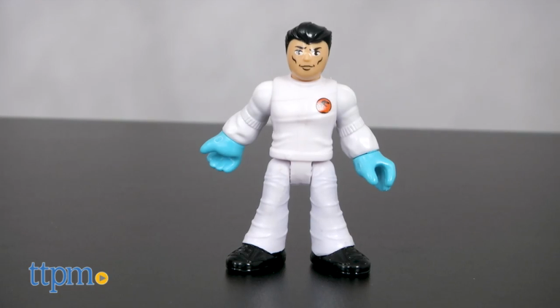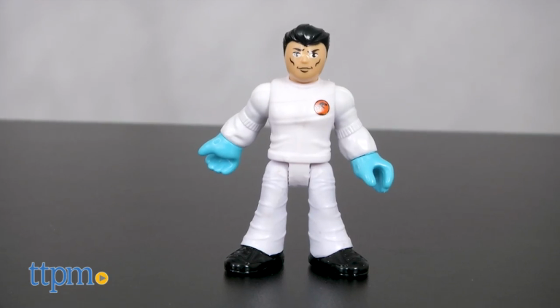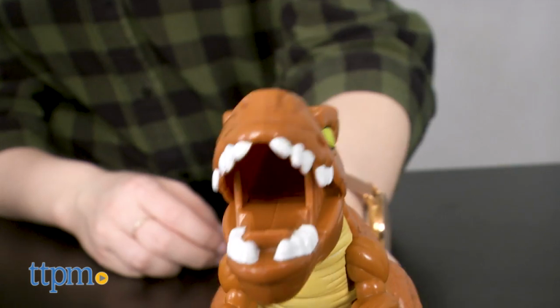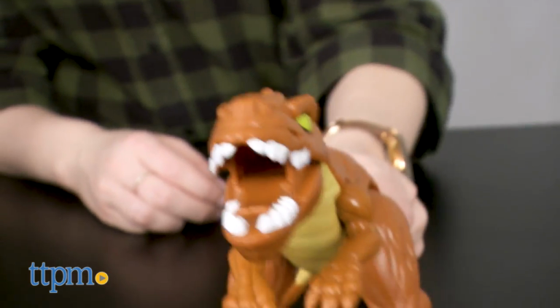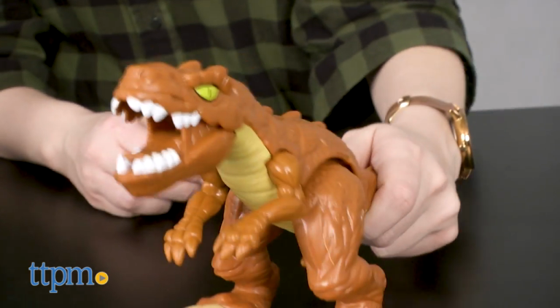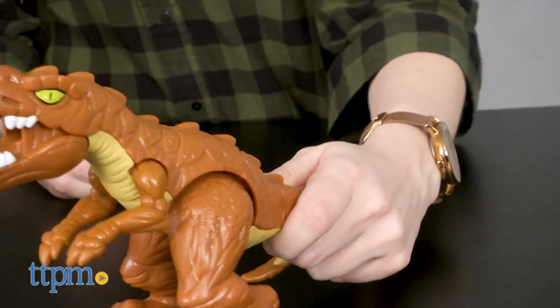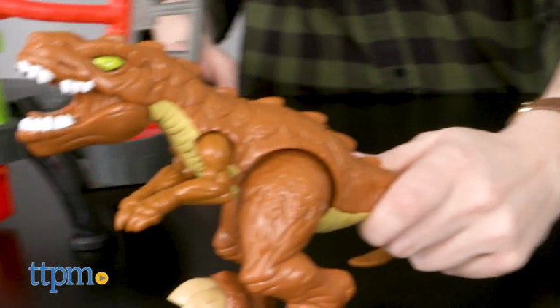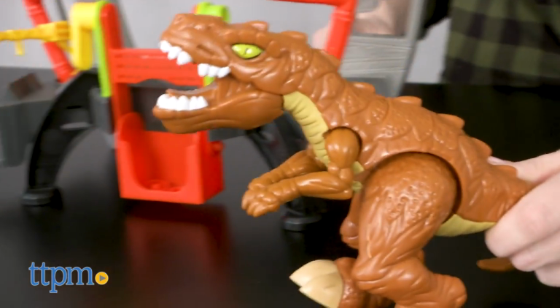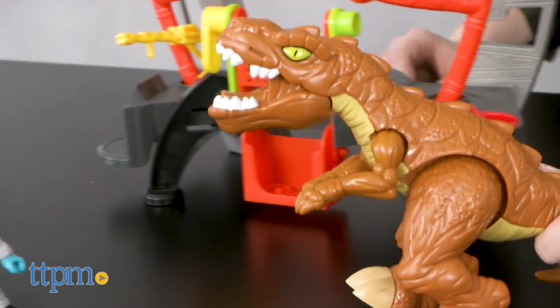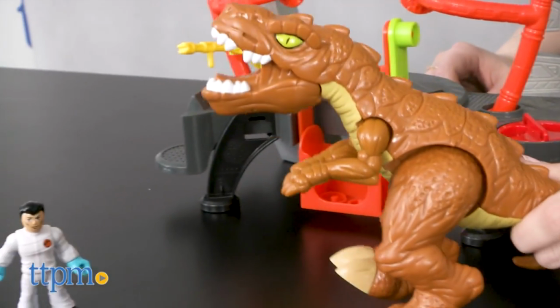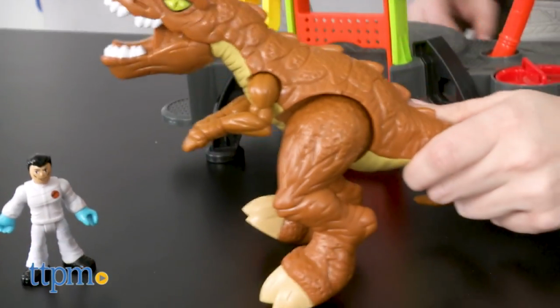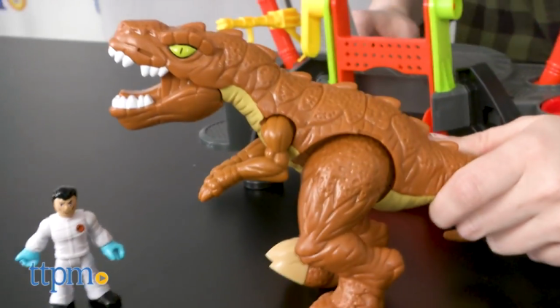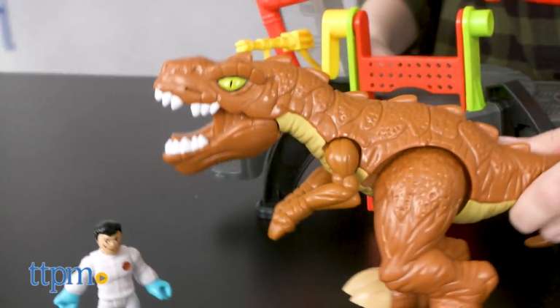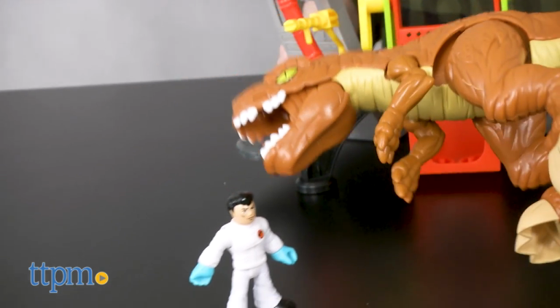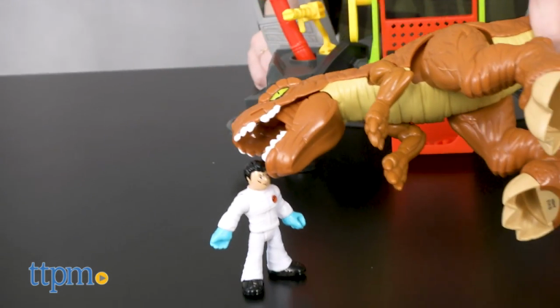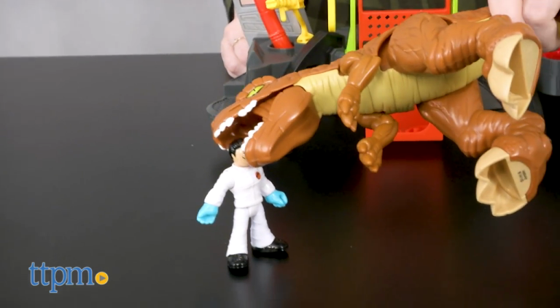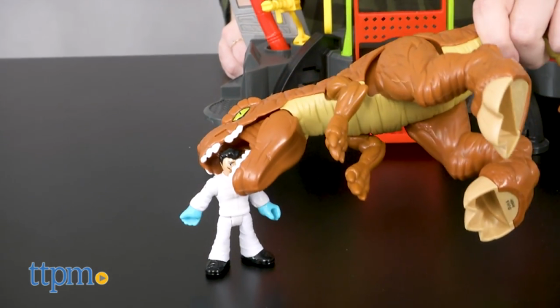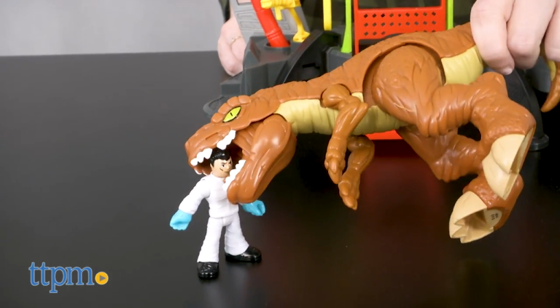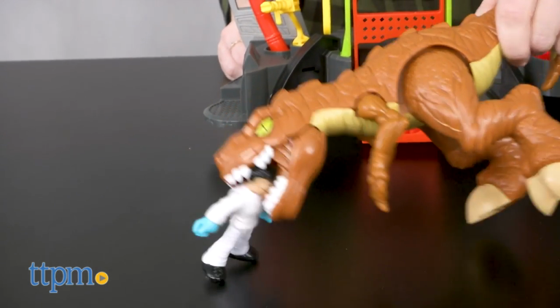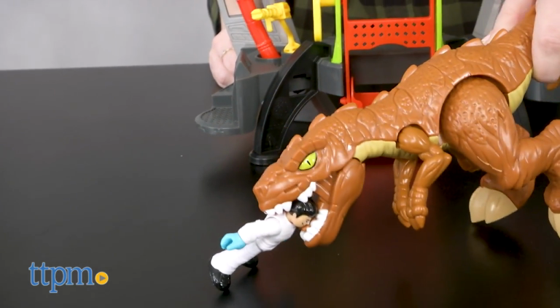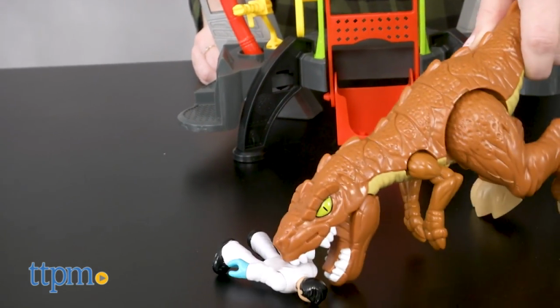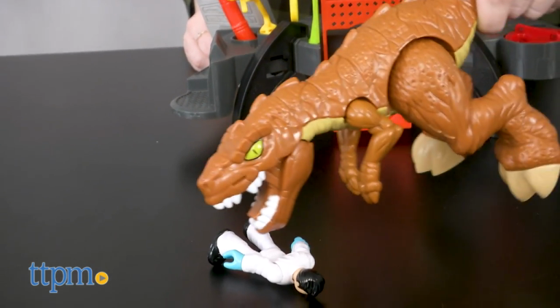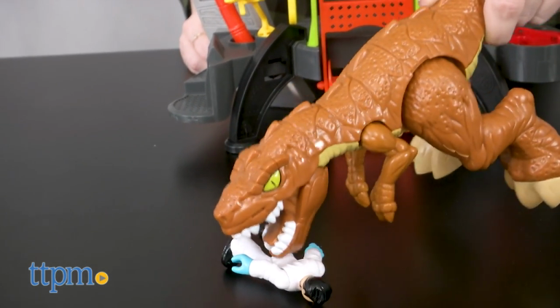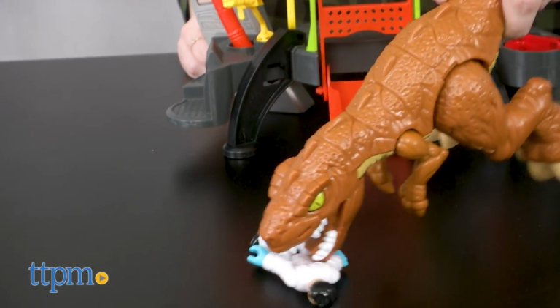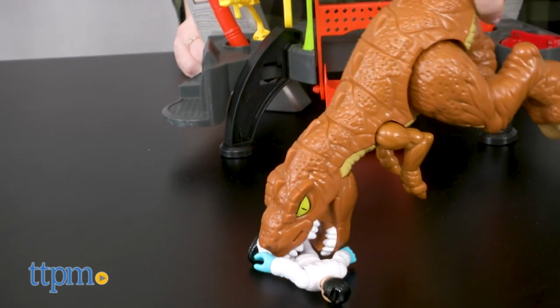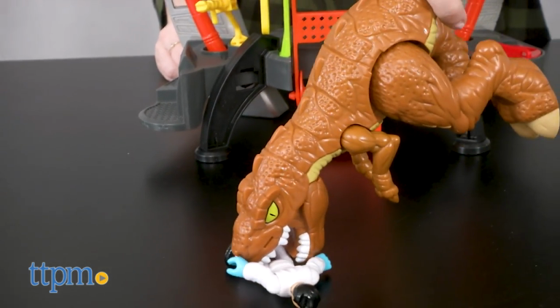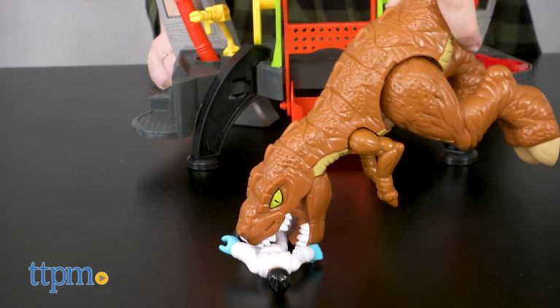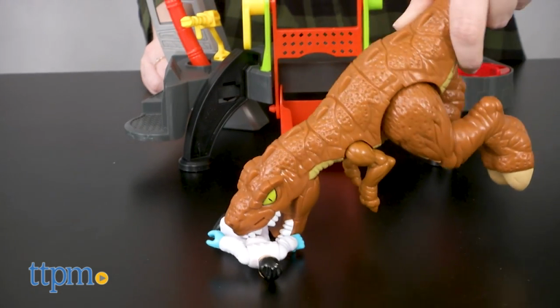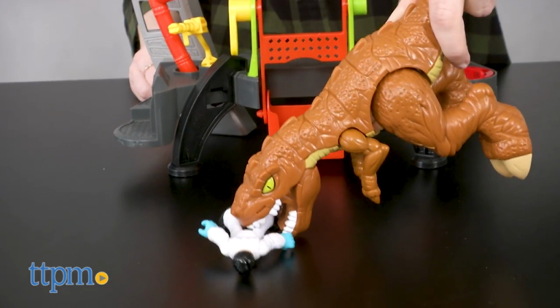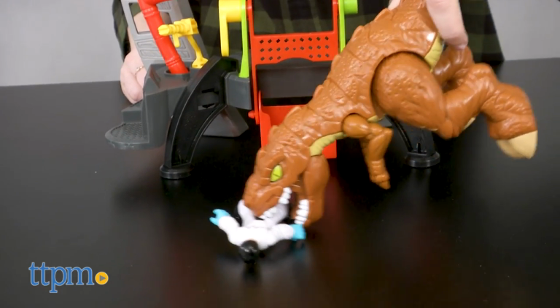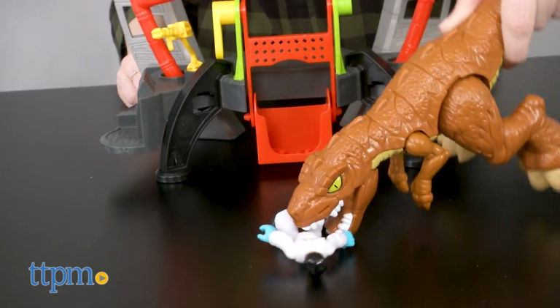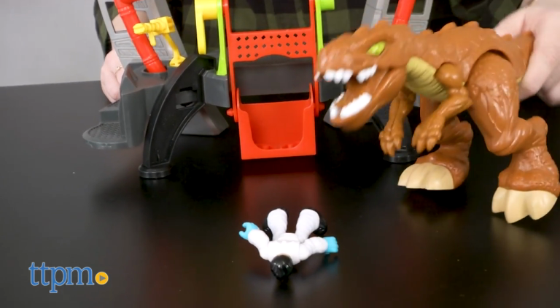We last spotted Dr. Wu in the first Jurassic World movie running off with multiple hybrid dino embryos as he fled the island. Who knows what he's cooking up now, but this playset will certainly help kids act that out.